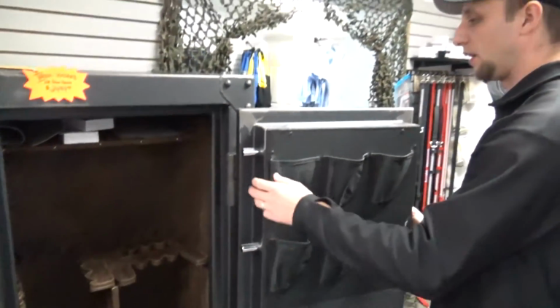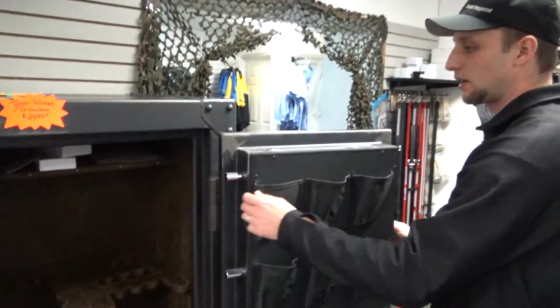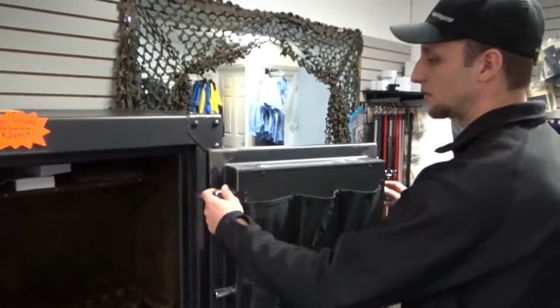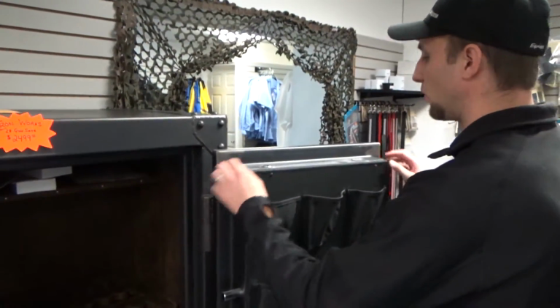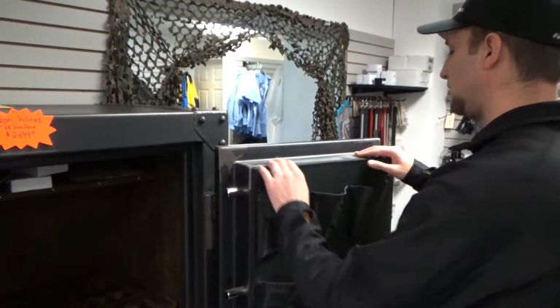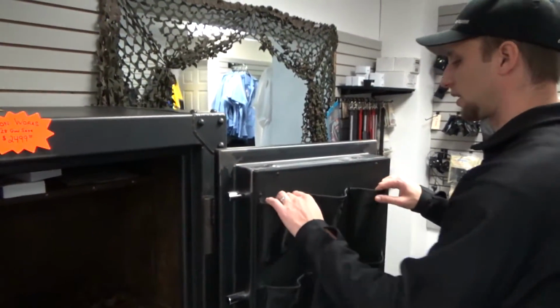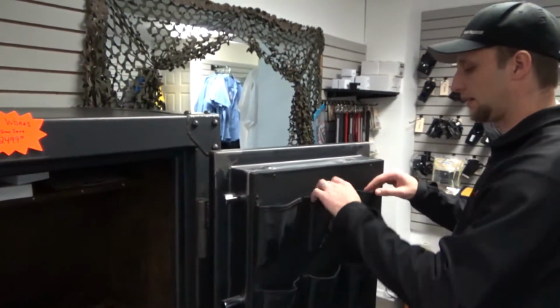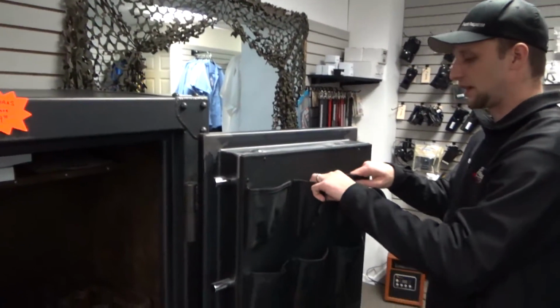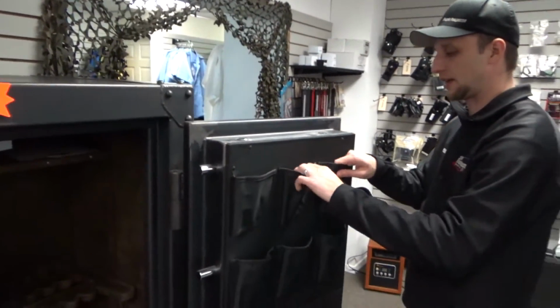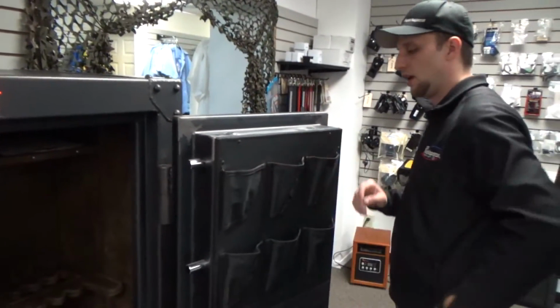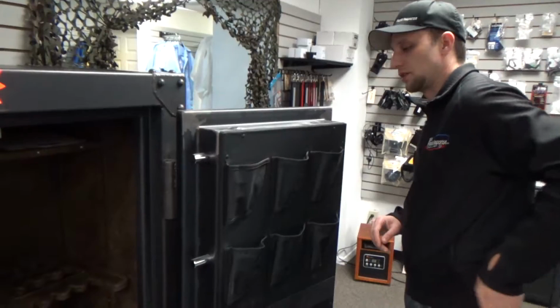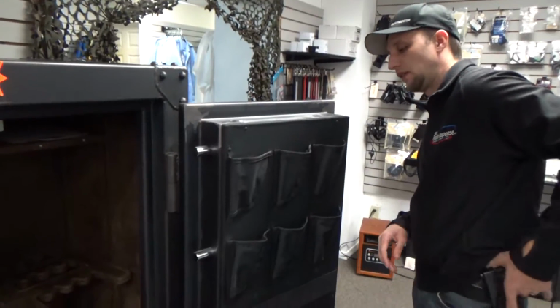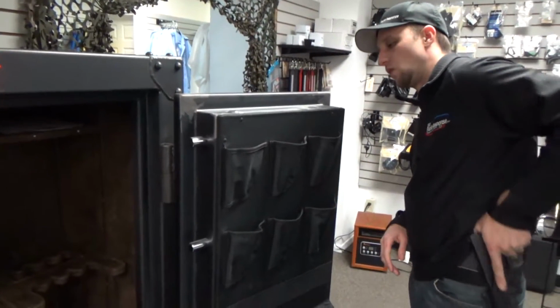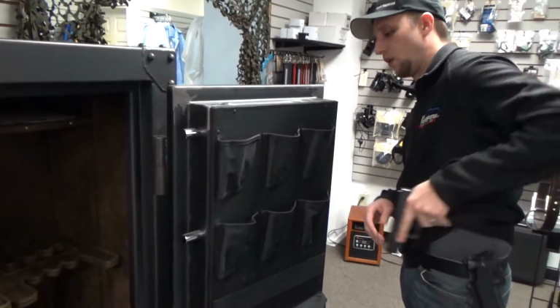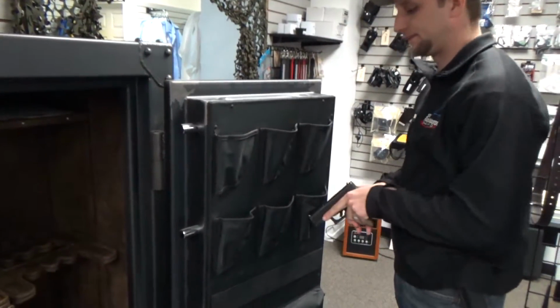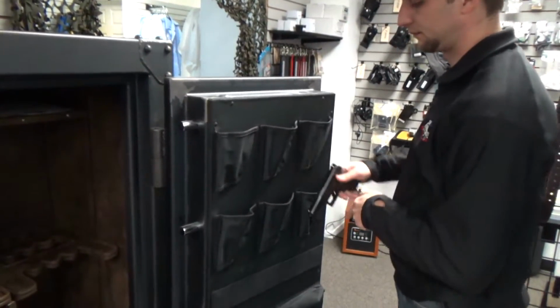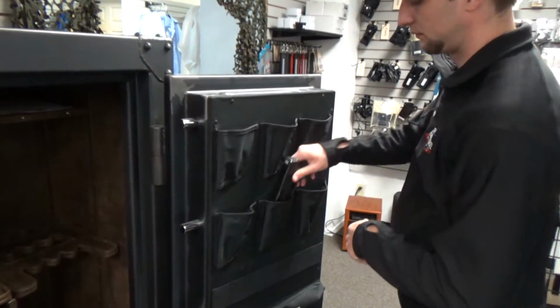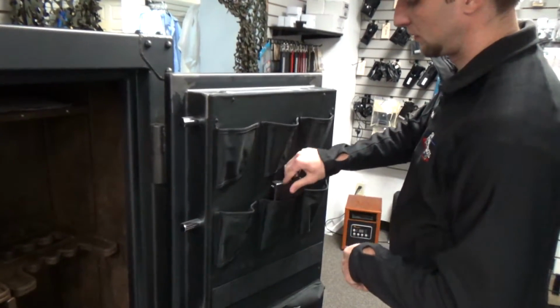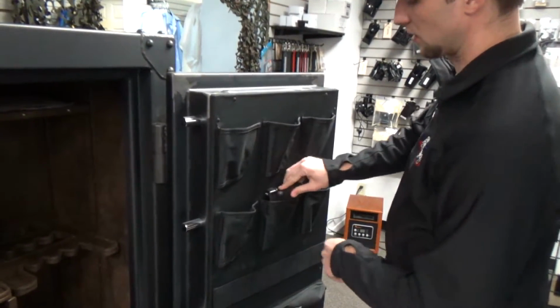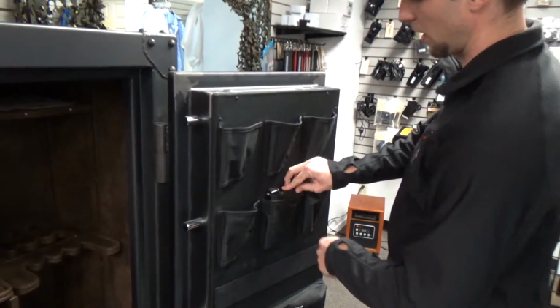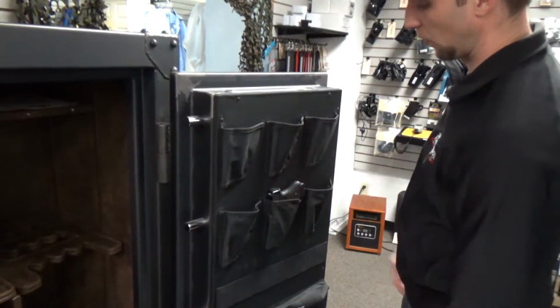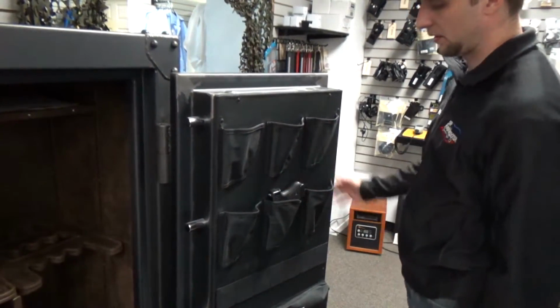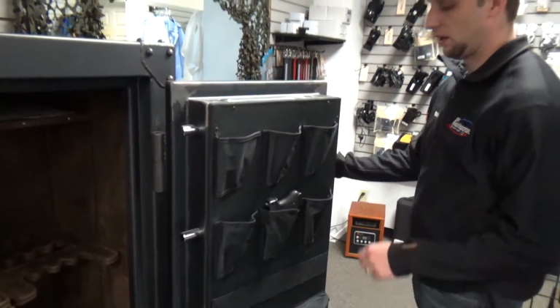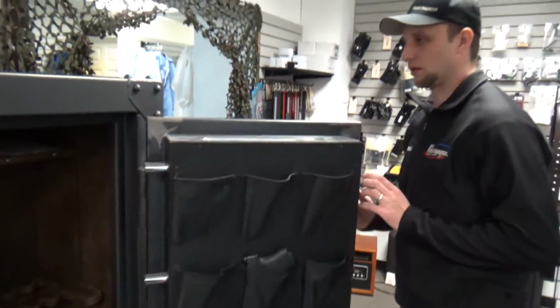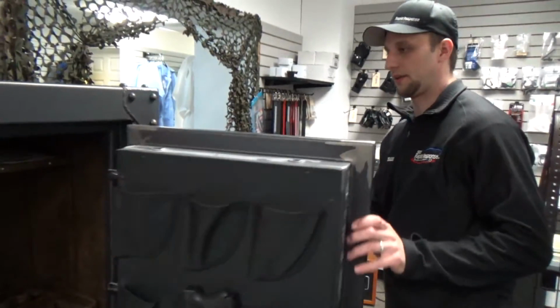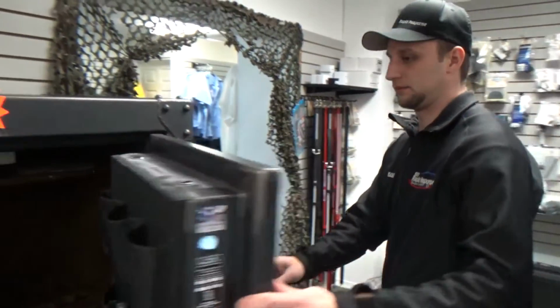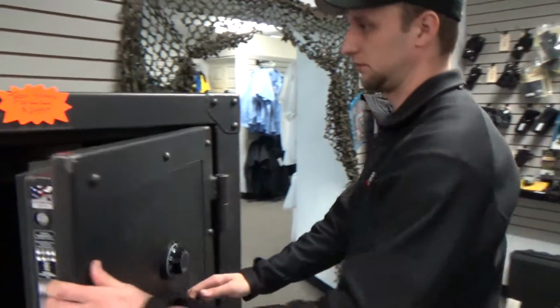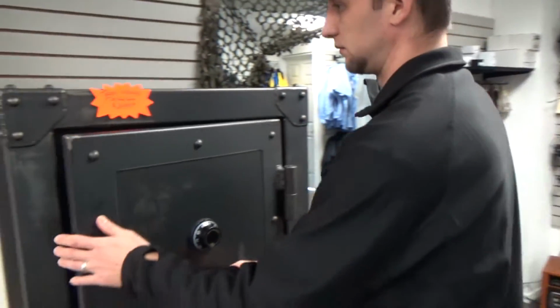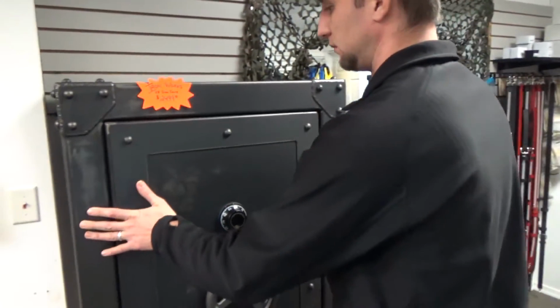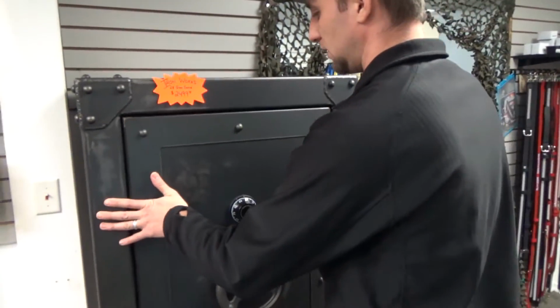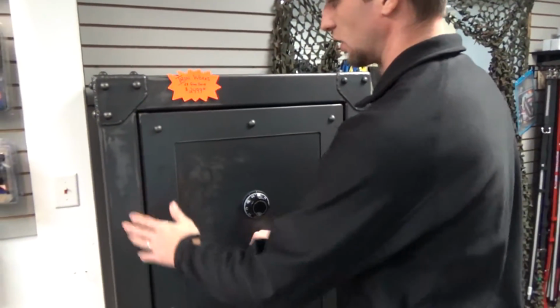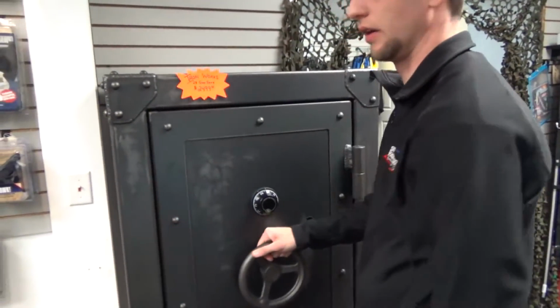Very nice safe. It has all your door pins on it. It has a spot to take your weapon, stick it right in the door, close it up, and then secure it.